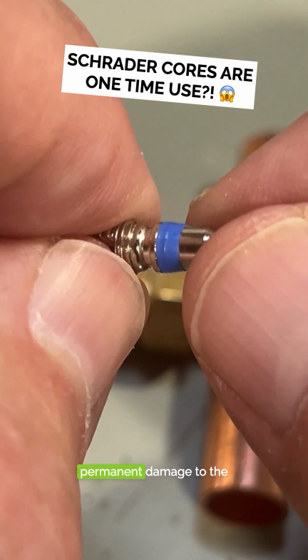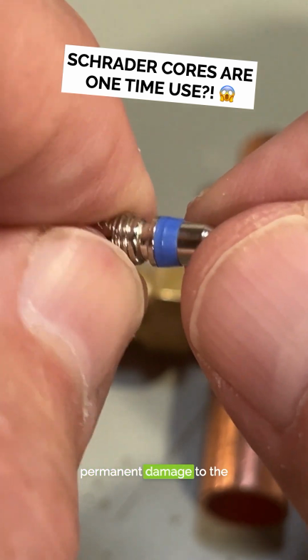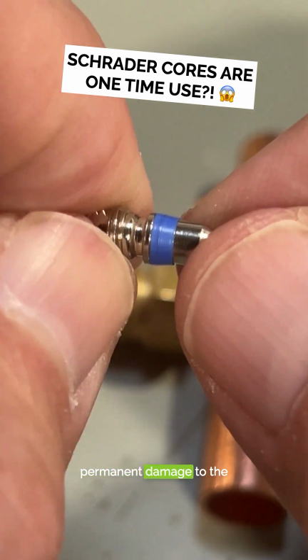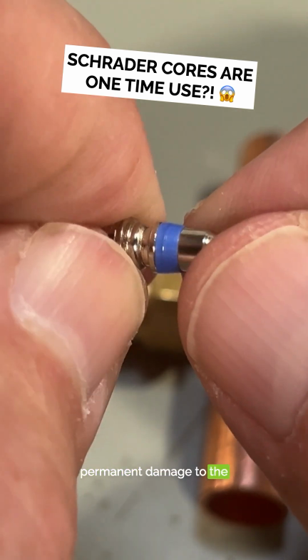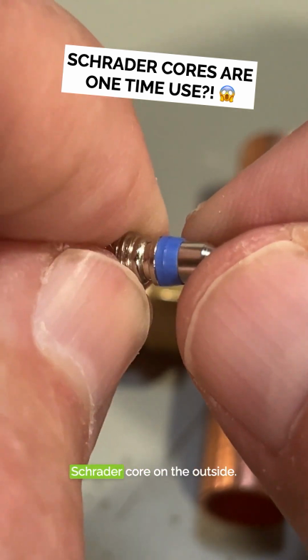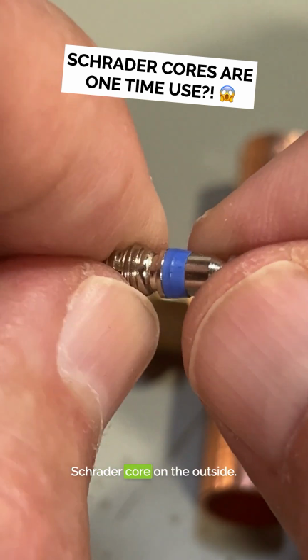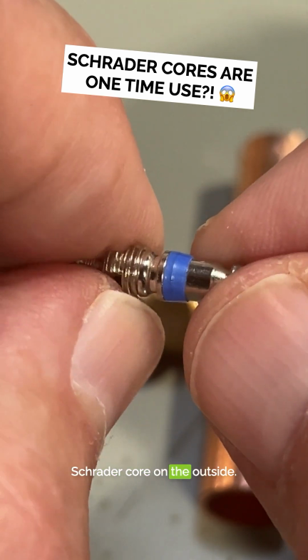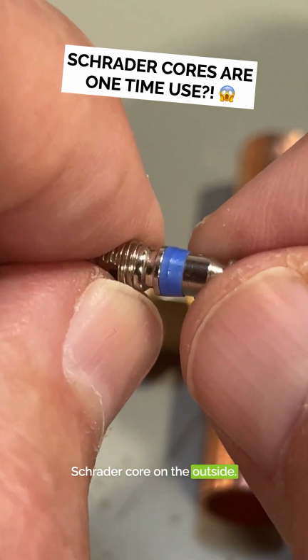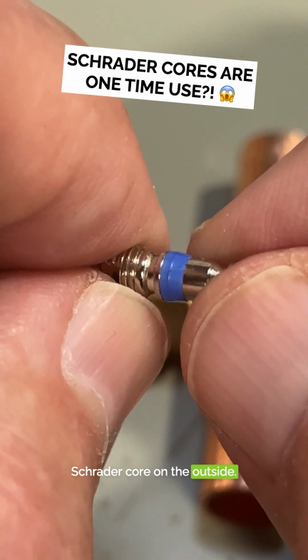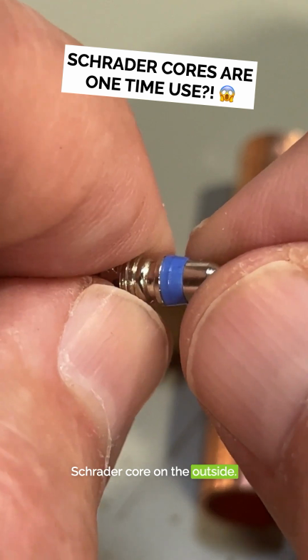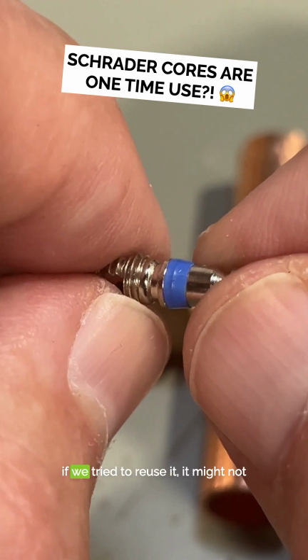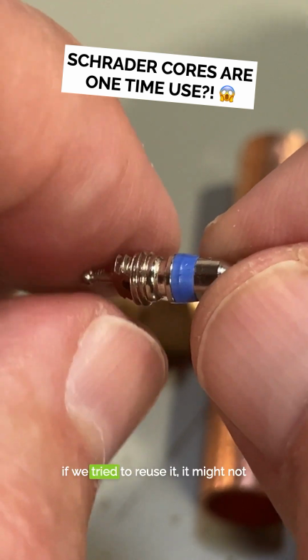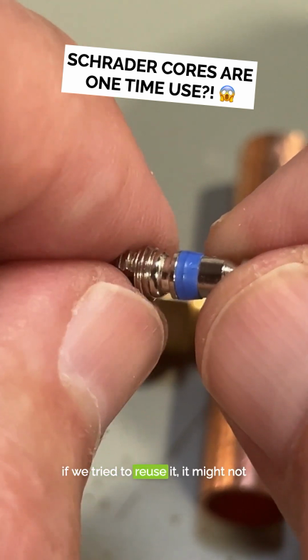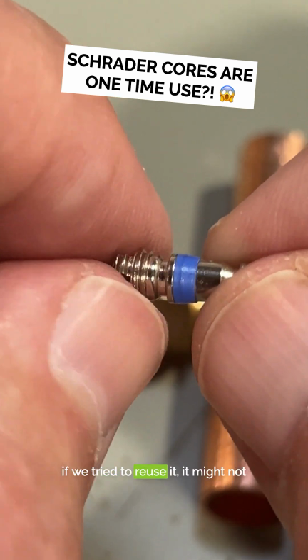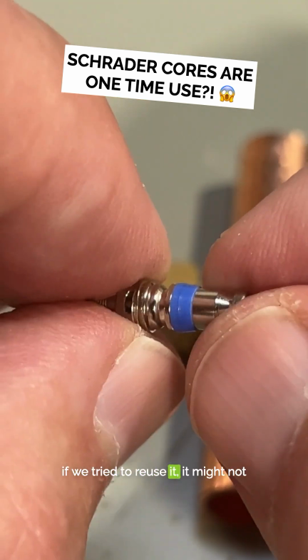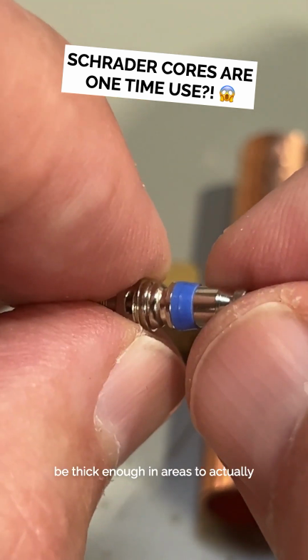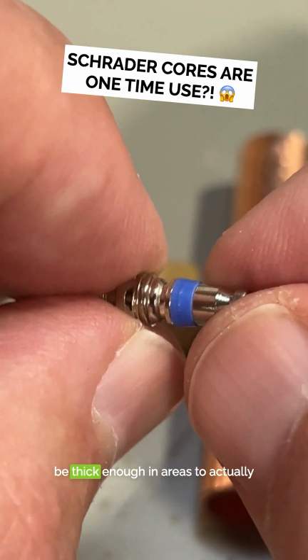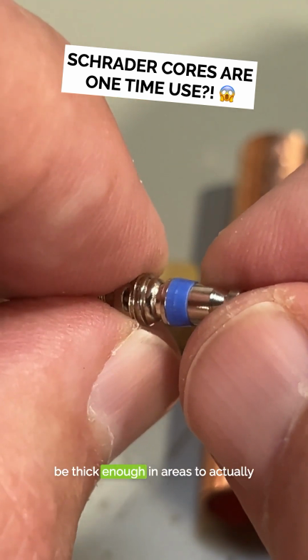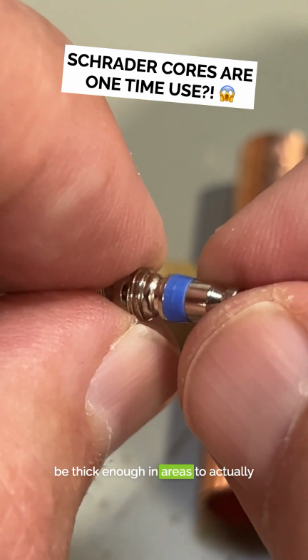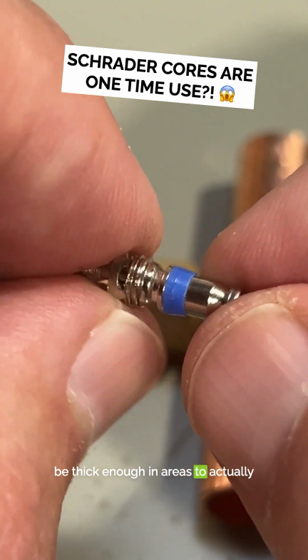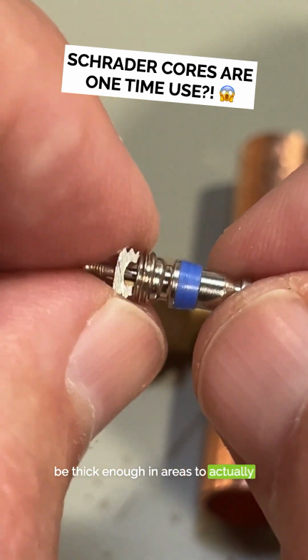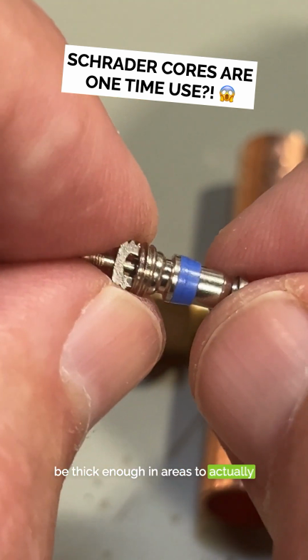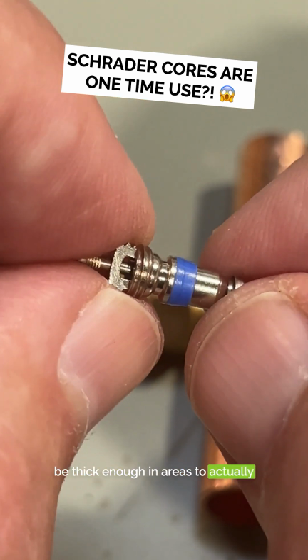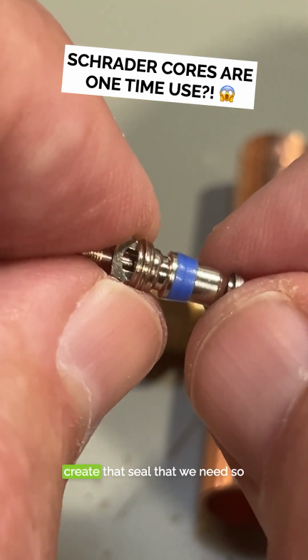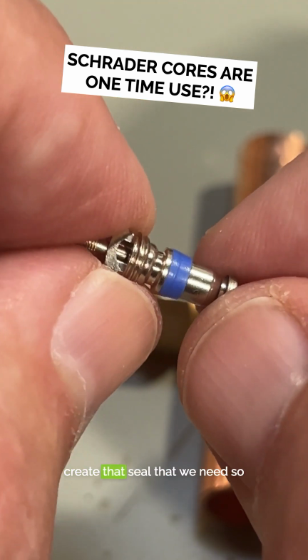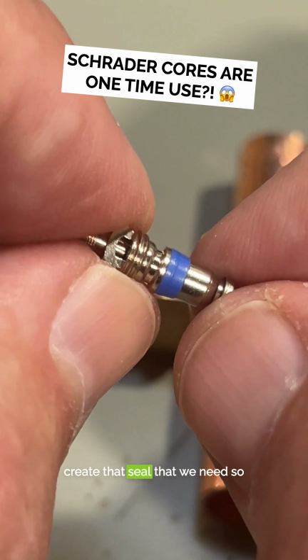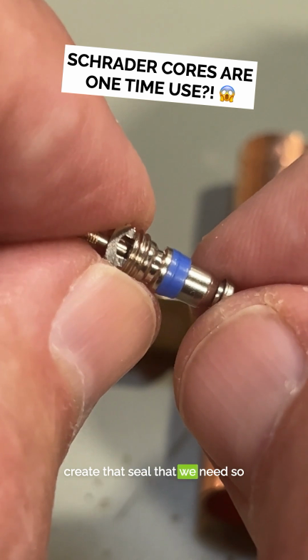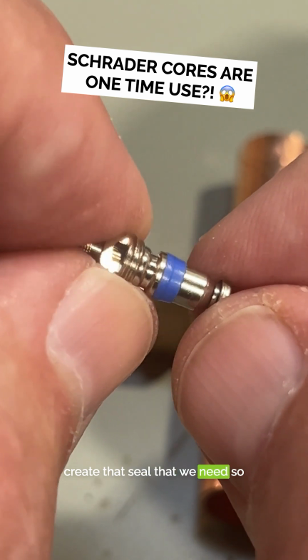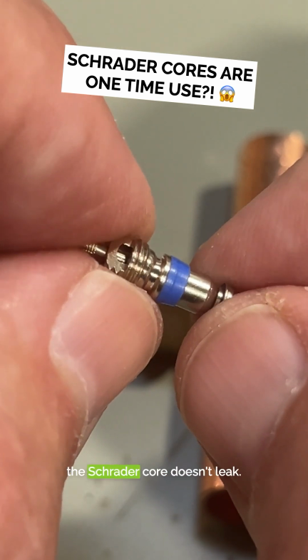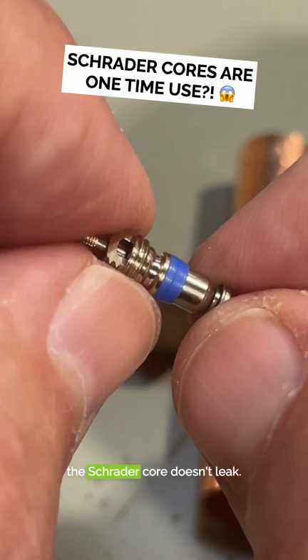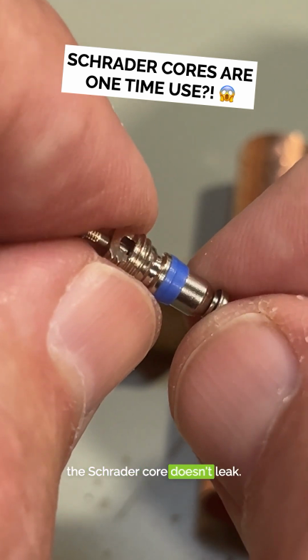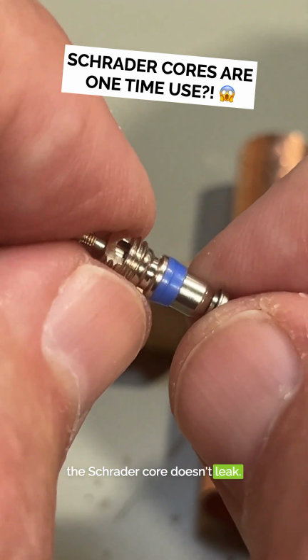Permanent damage to the Schrader core on the outside. If we tried to reuse it, it might not be thick enough in areas to actually create that seal that we need so the Schrader core doesn't leak.